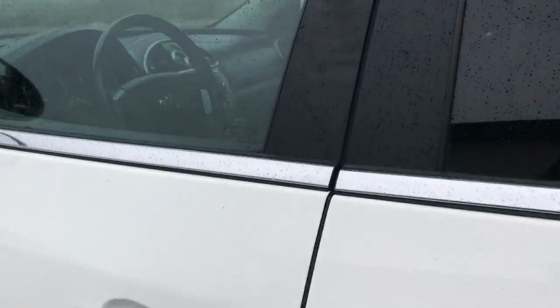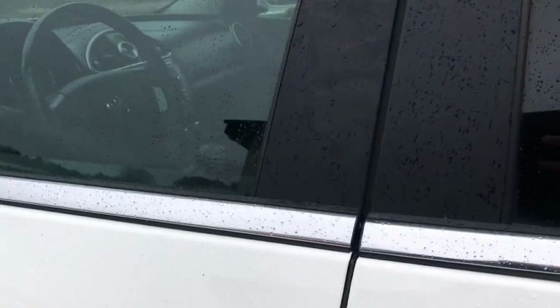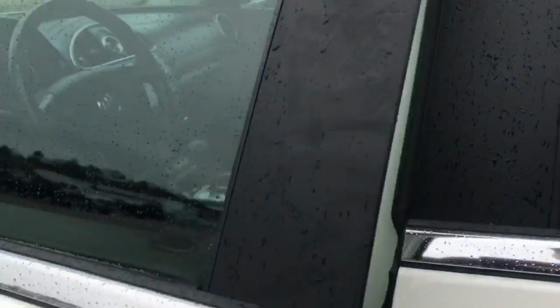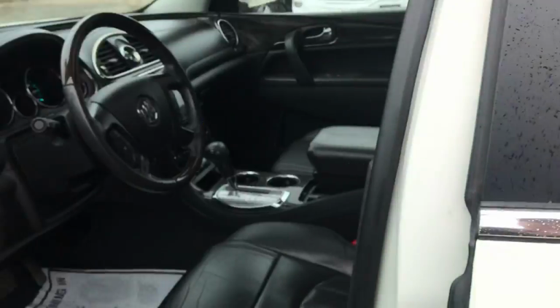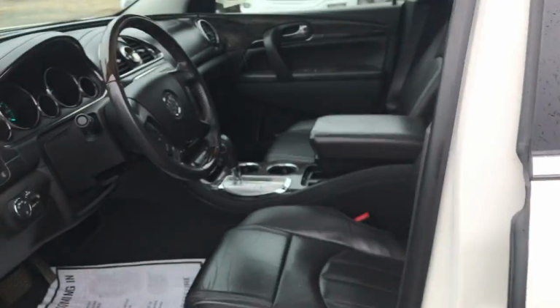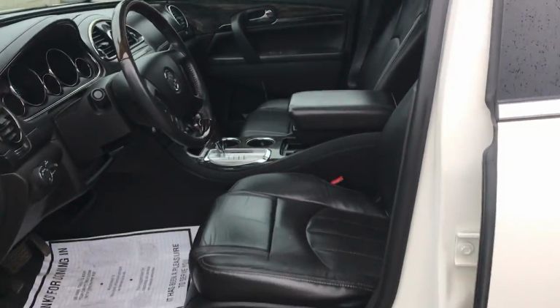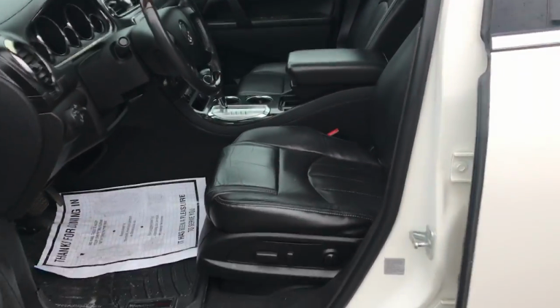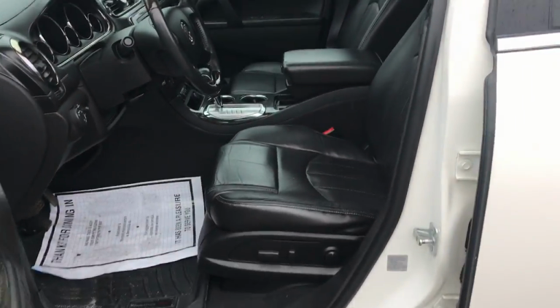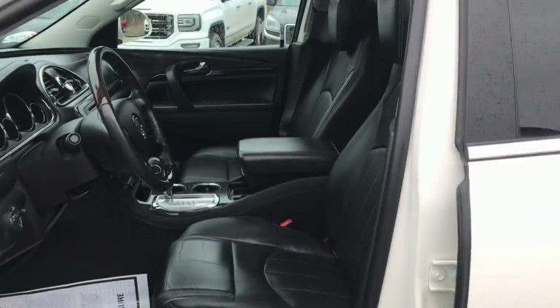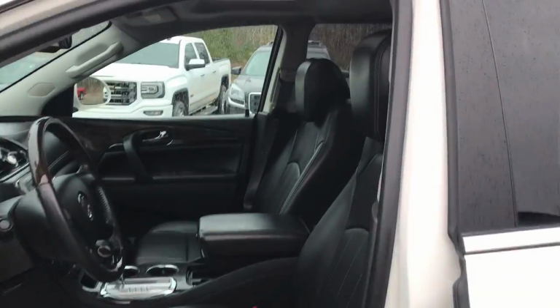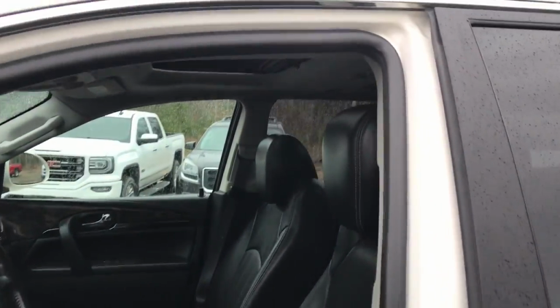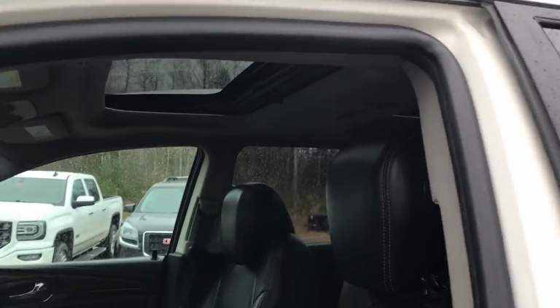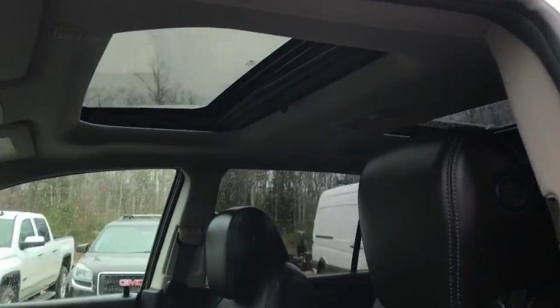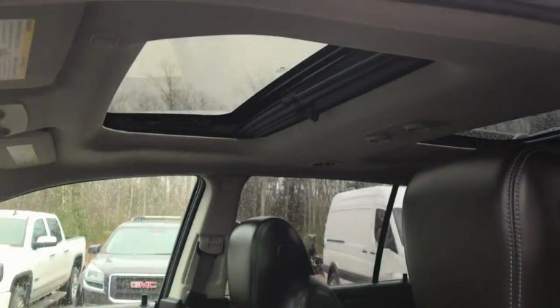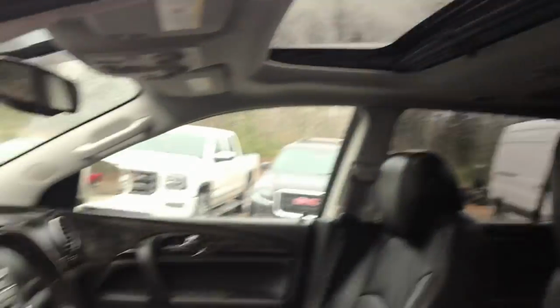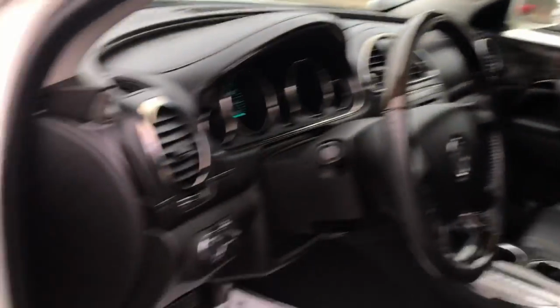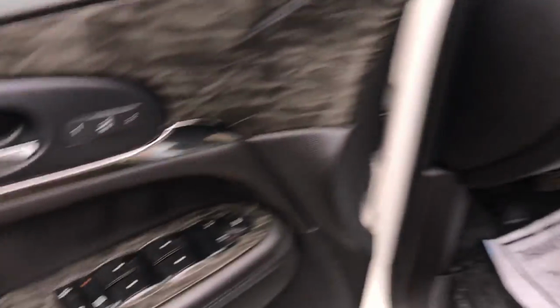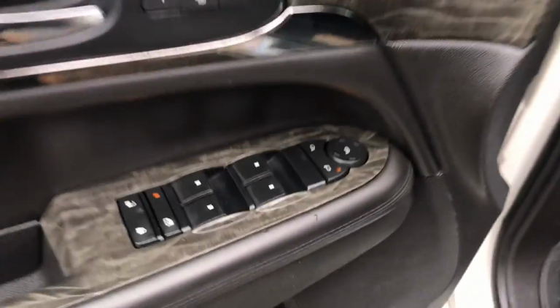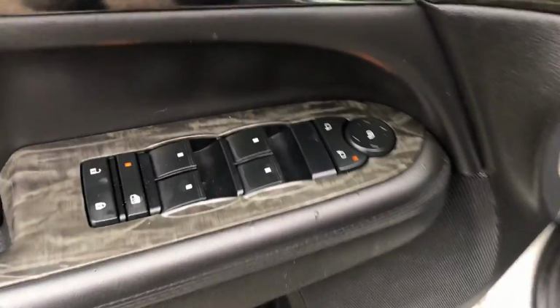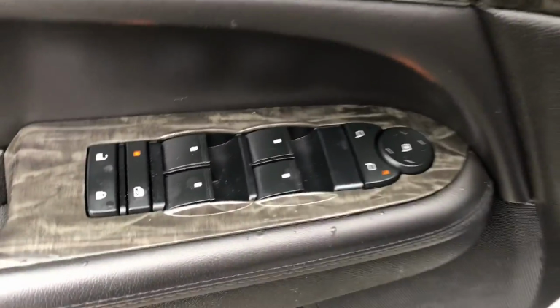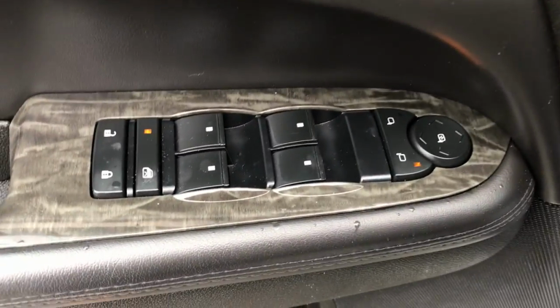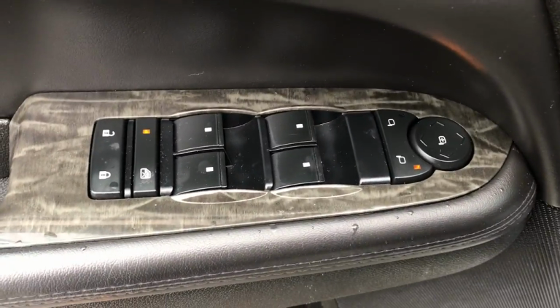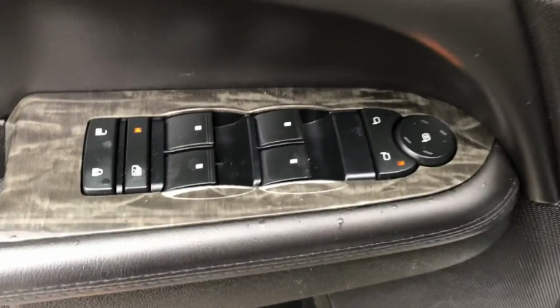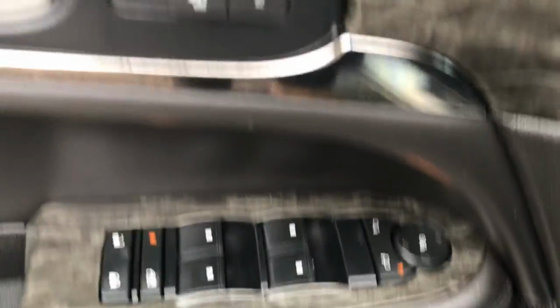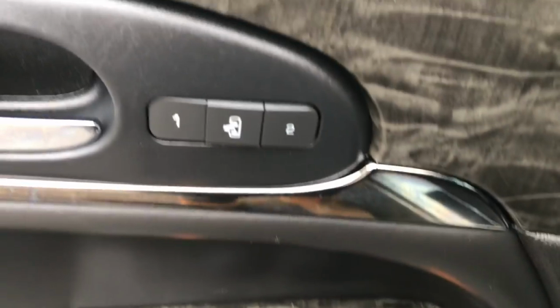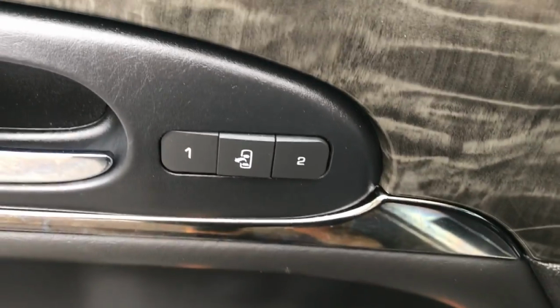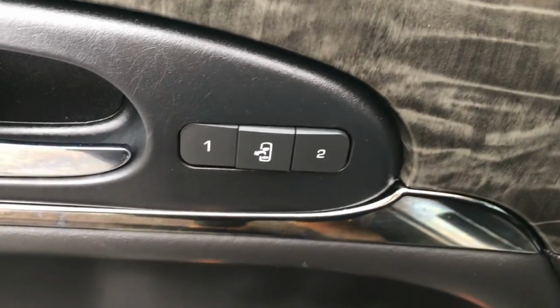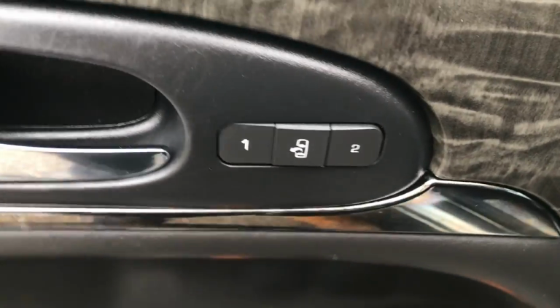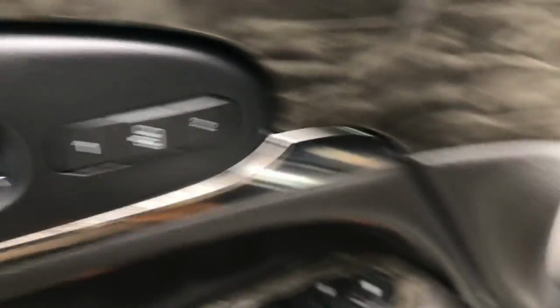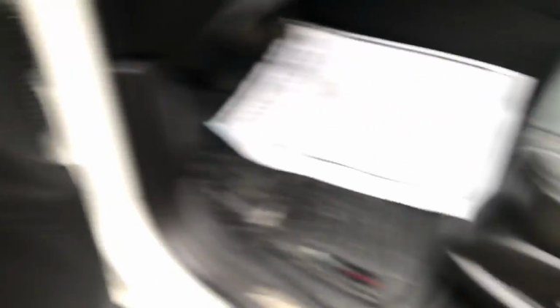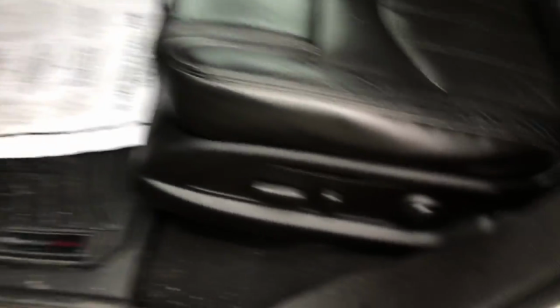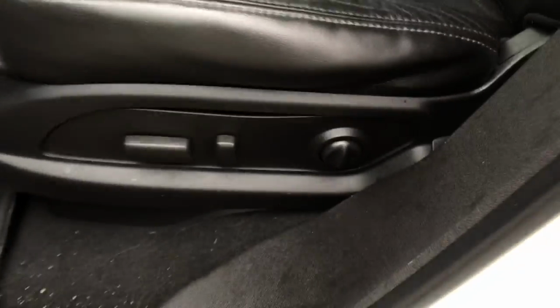Take a look at the interior. Here you've got your black leather interior. There's your power movement up at the top — the driver's going parallel. You've got your power windows, mirrors, and locks. You've got your memory settings as well for your power driver's seat.